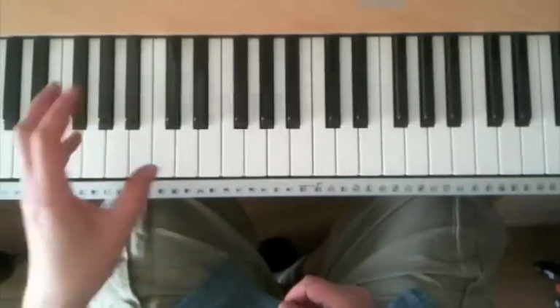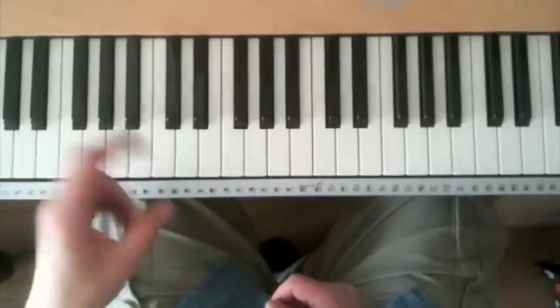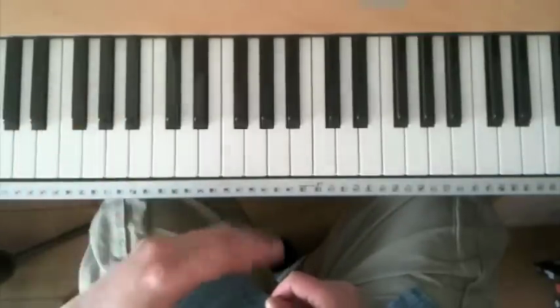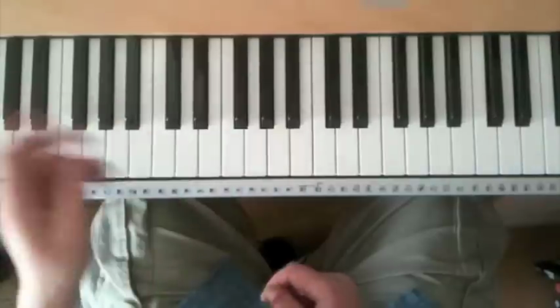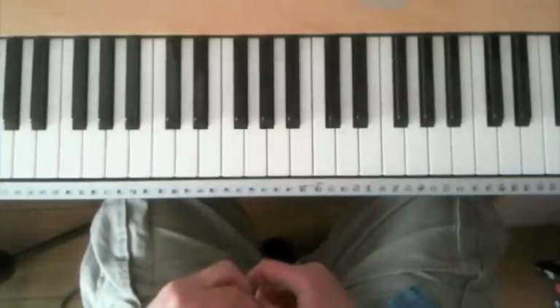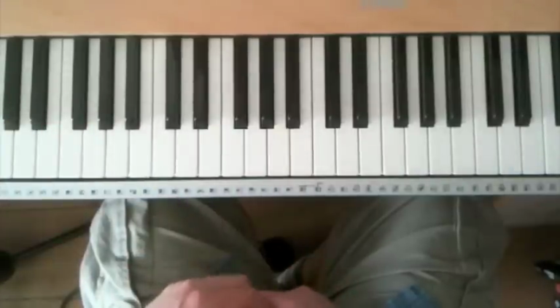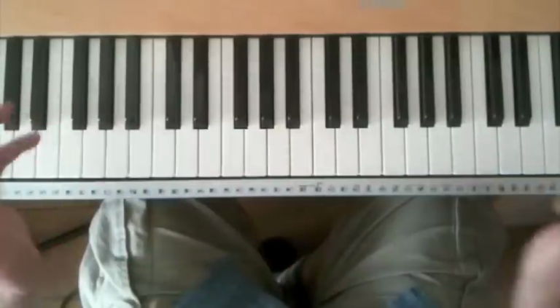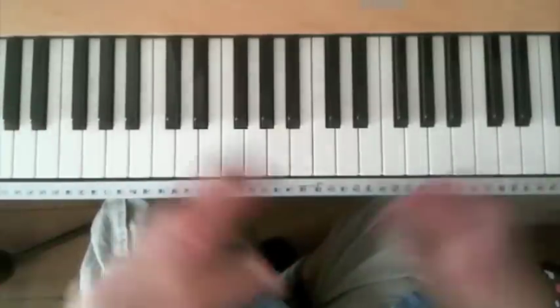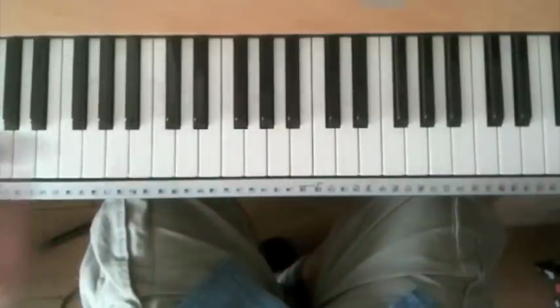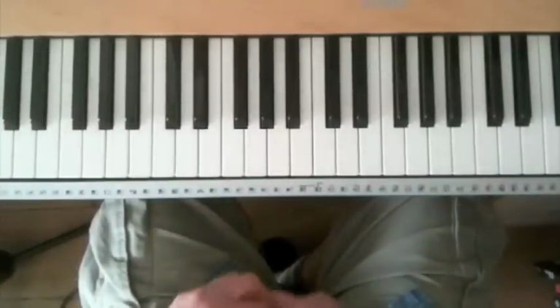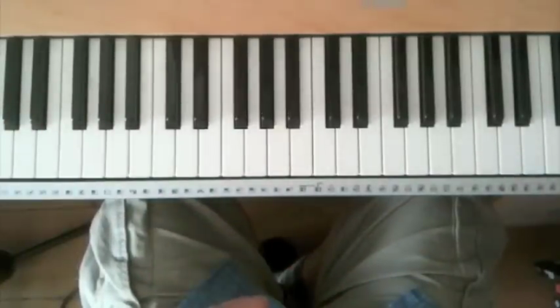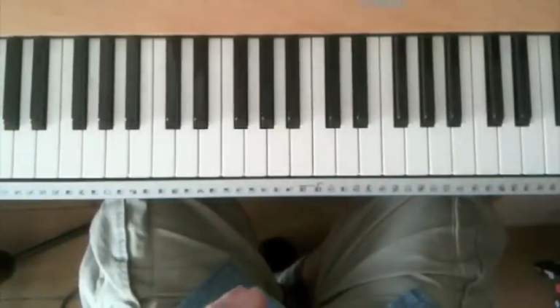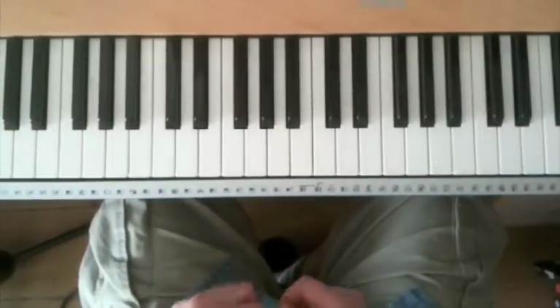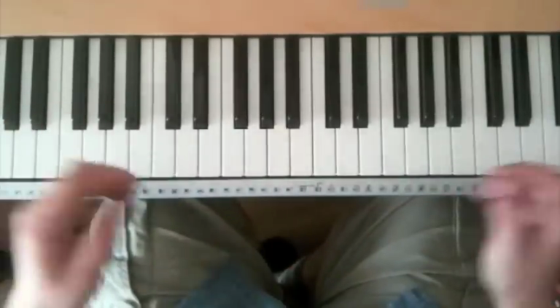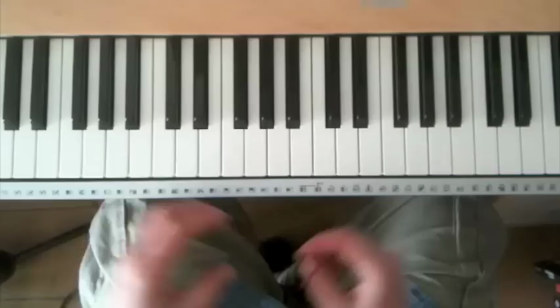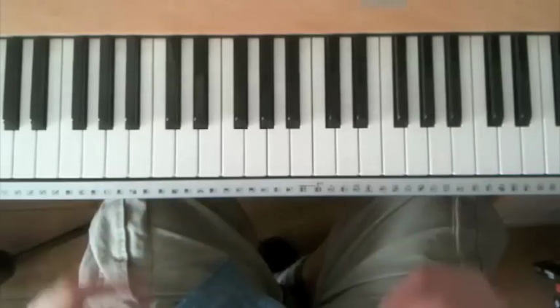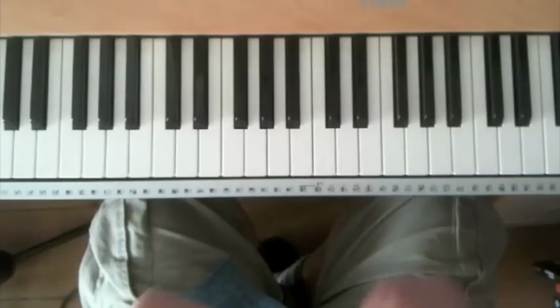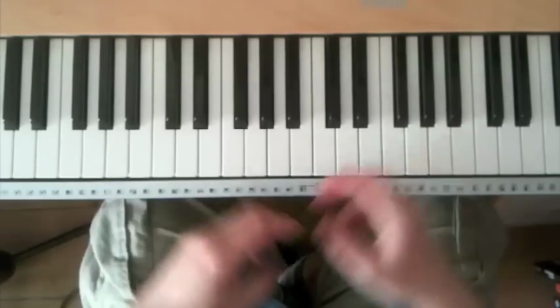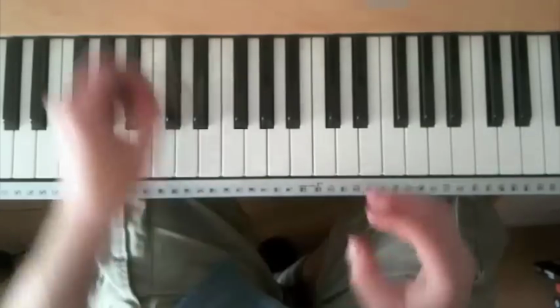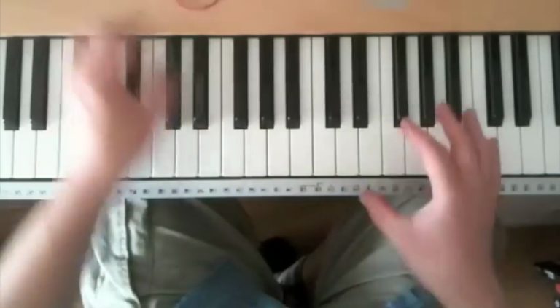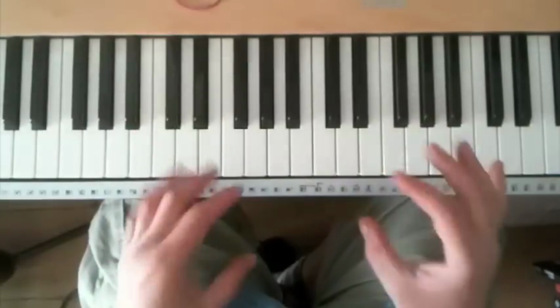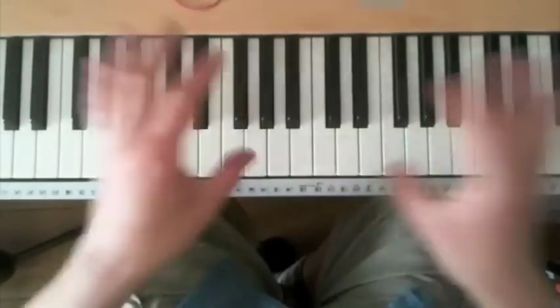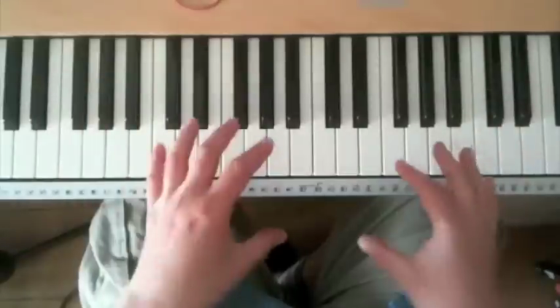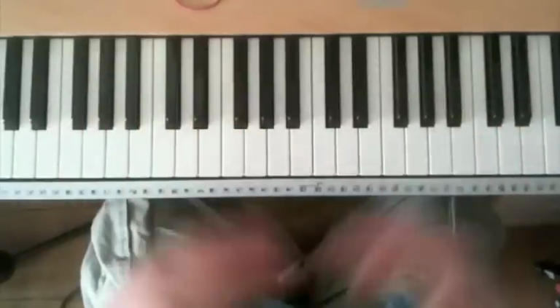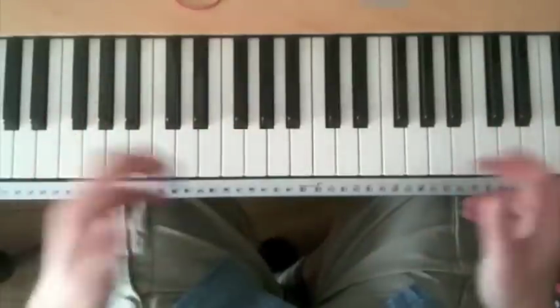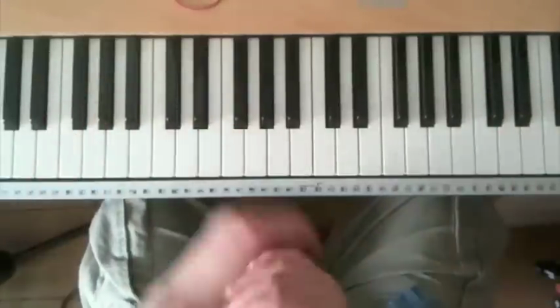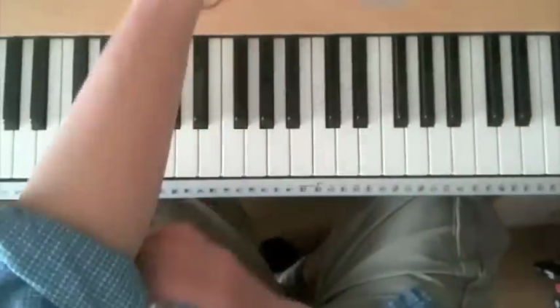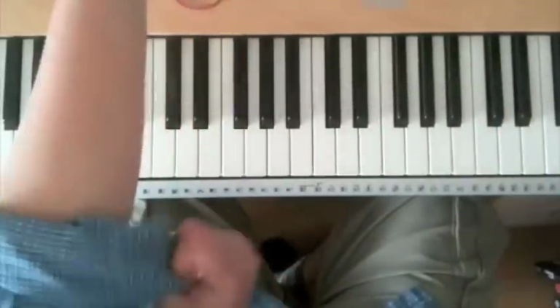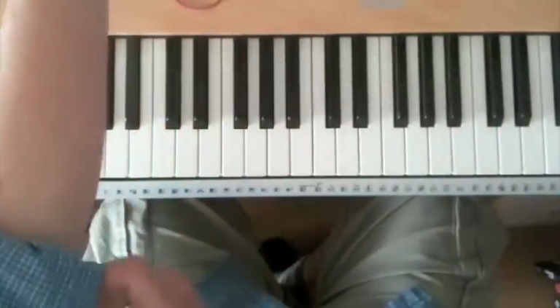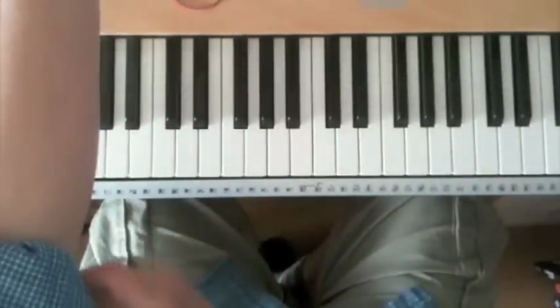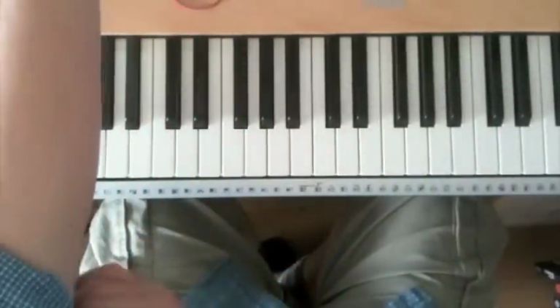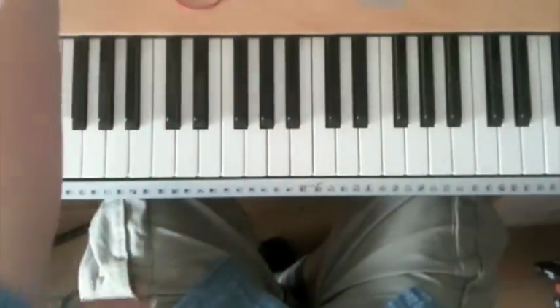So if you watch a singer-pianist — if you watch Elton John or Narina Palla, Billy Joel — while they're singing, what they're doing on the piano is comping: accompanying themselves based on the chord sequence of the particular song.